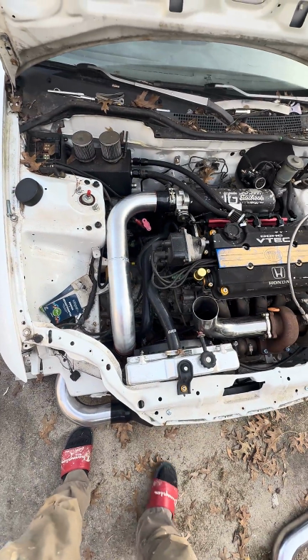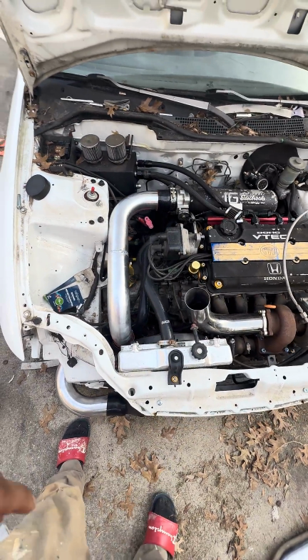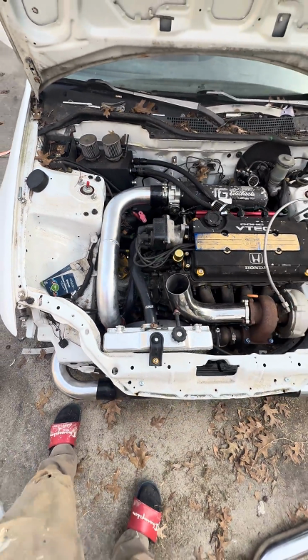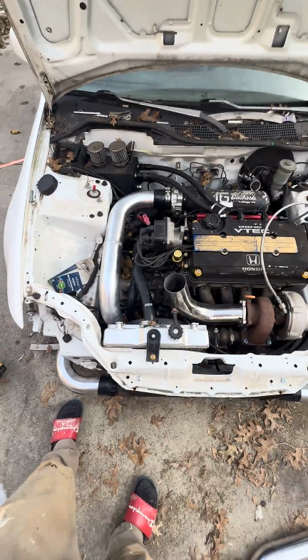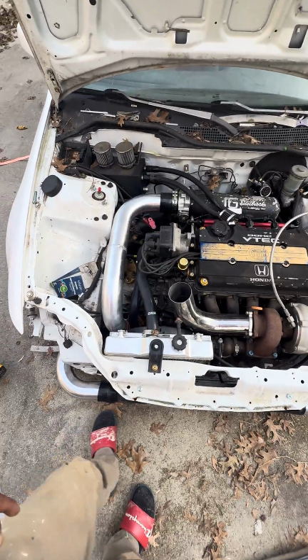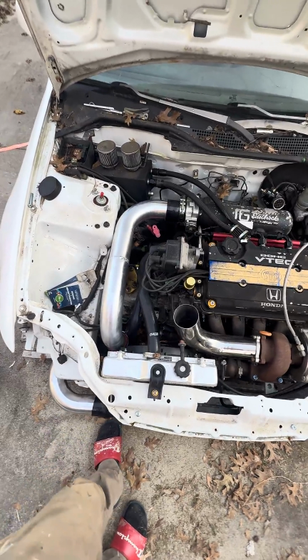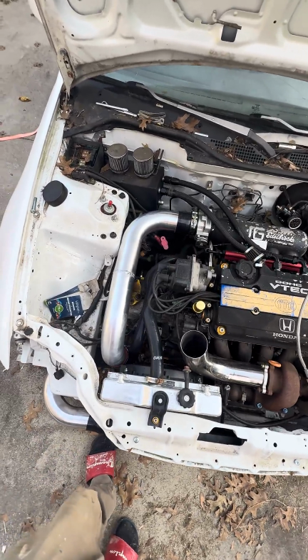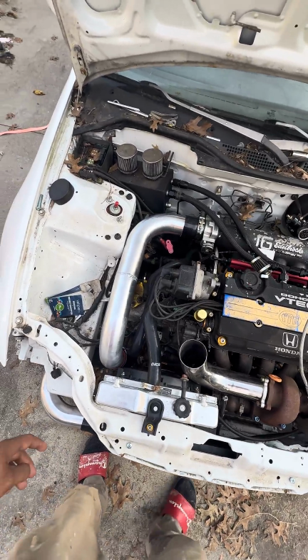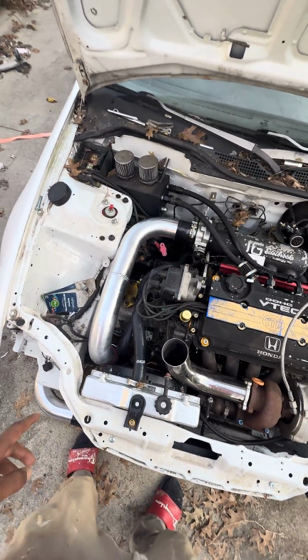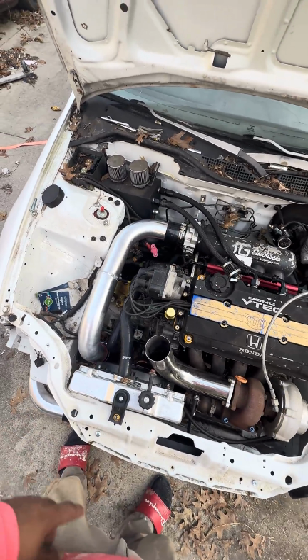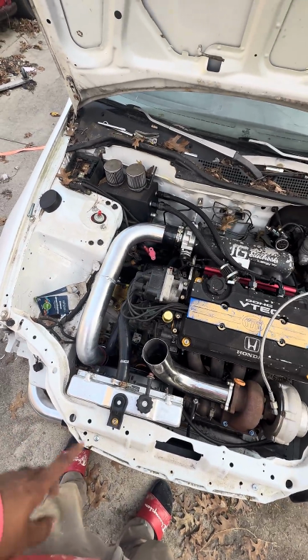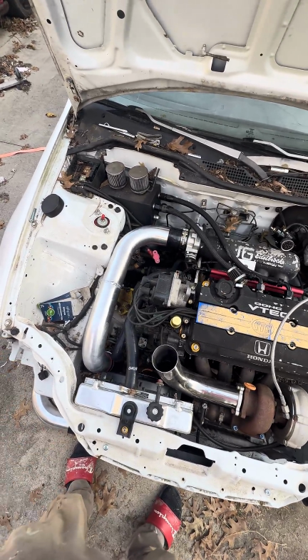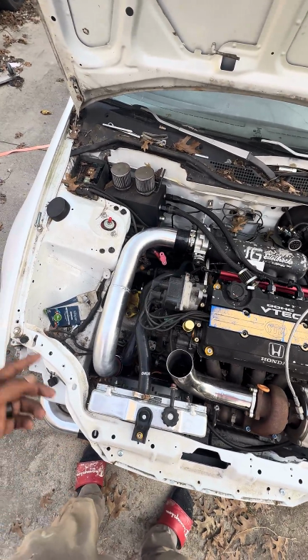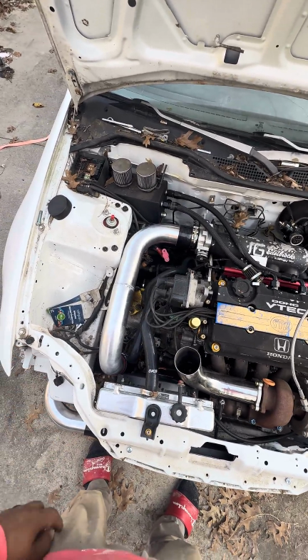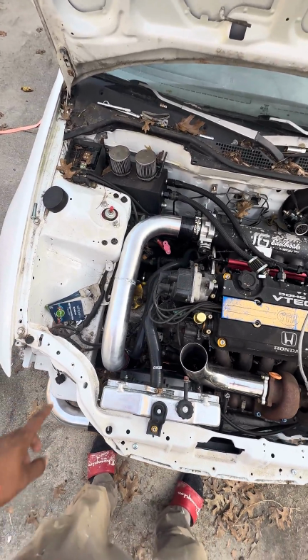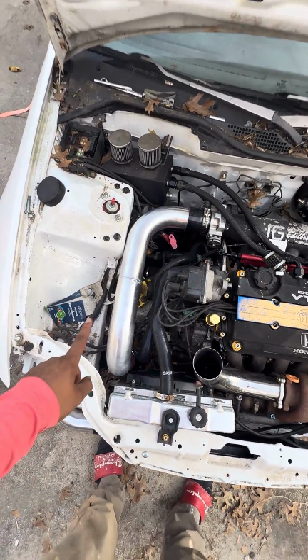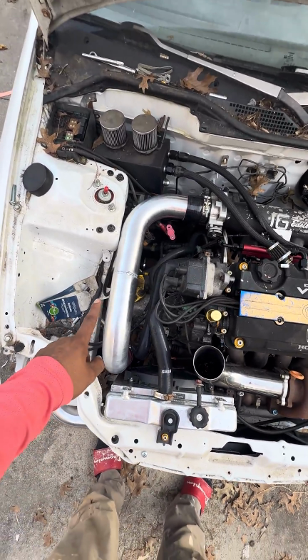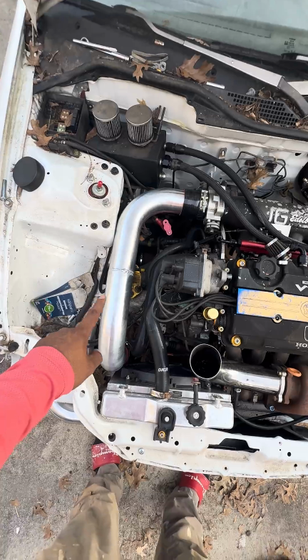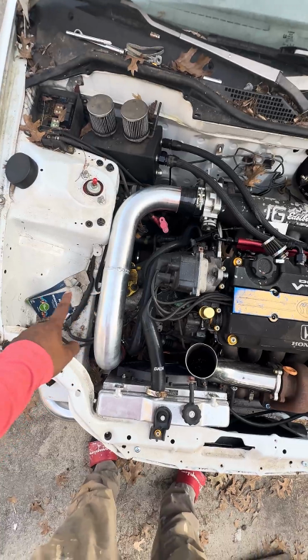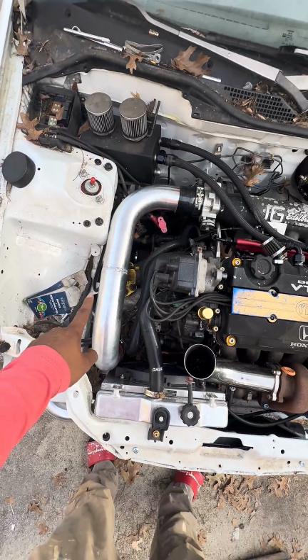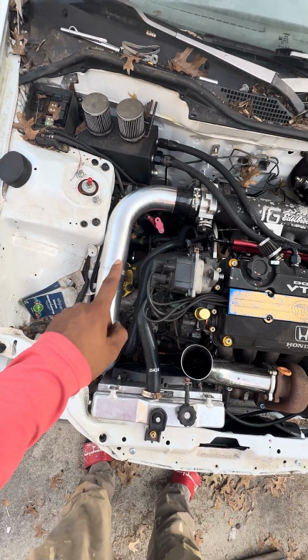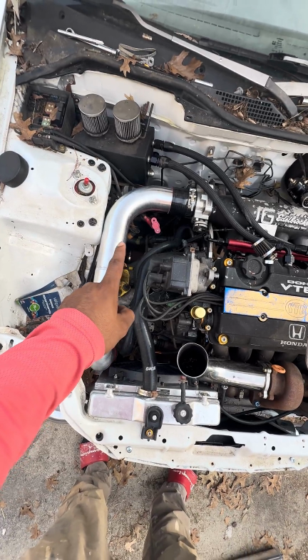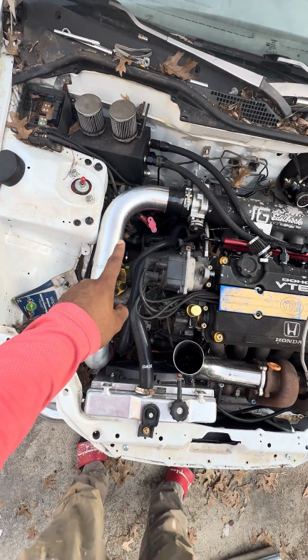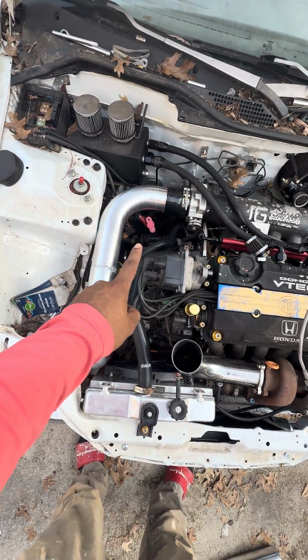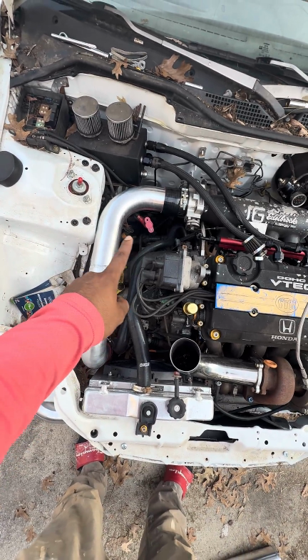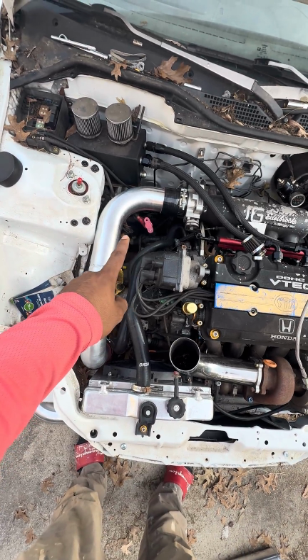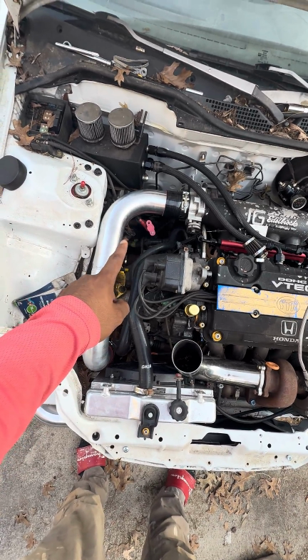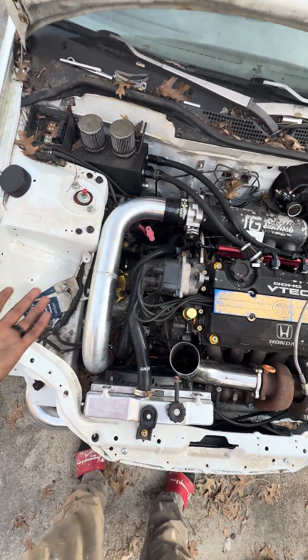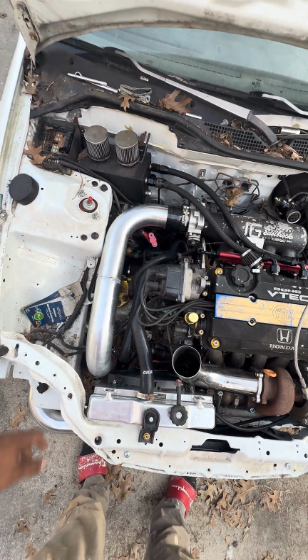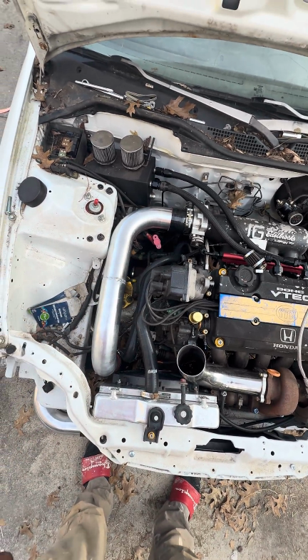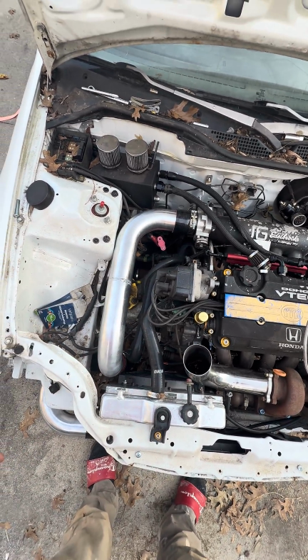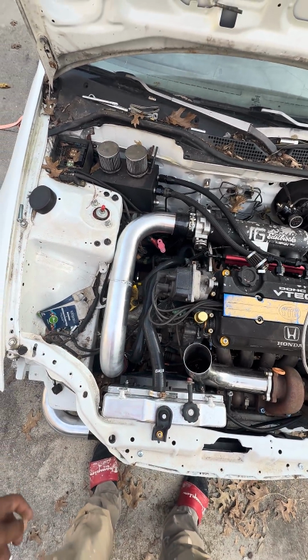I'm also waiting on the blow-off valve to get here, and I've got to figure out where I'm going to put that — whether it's coming in through here or coming out through here. Let me know what you guys think.